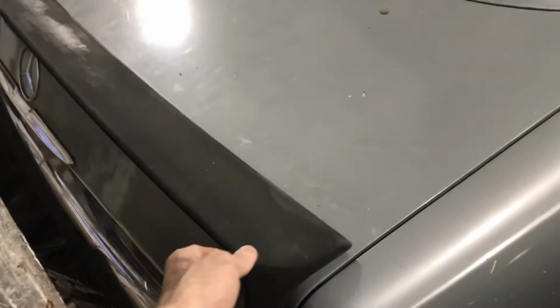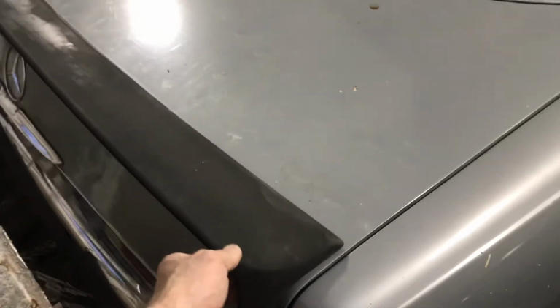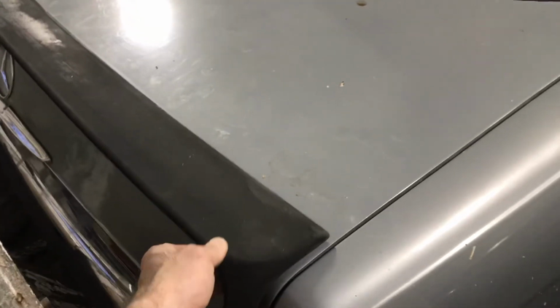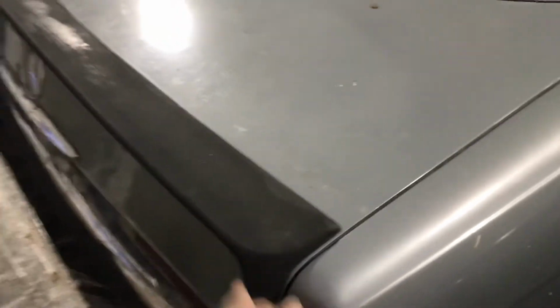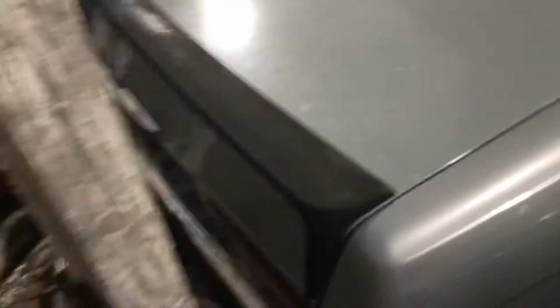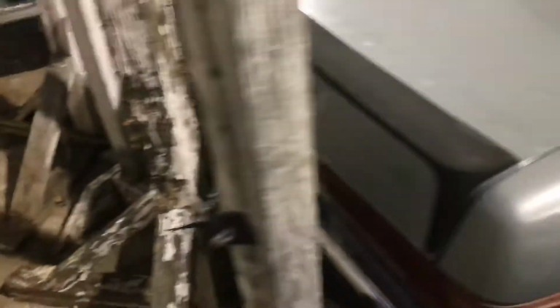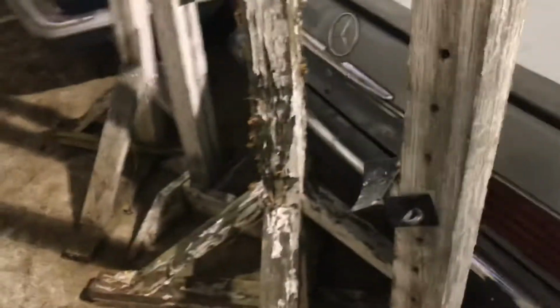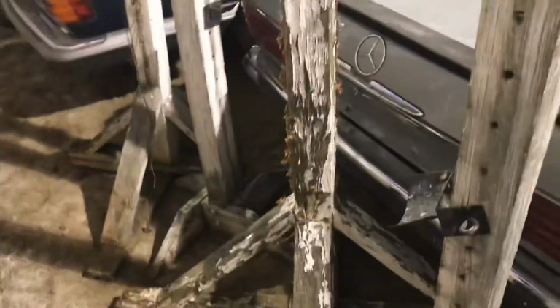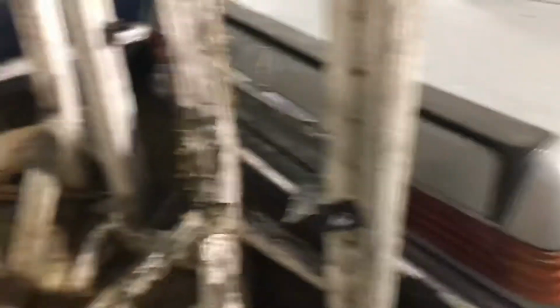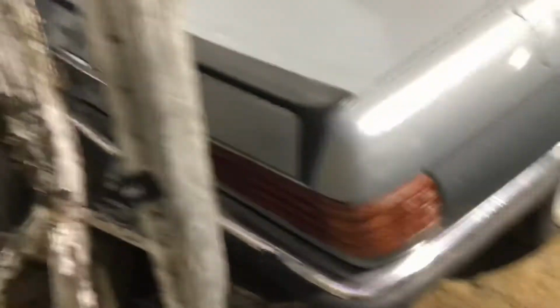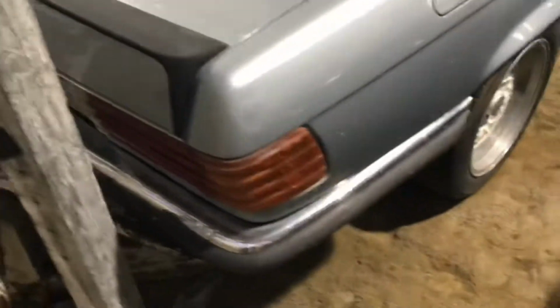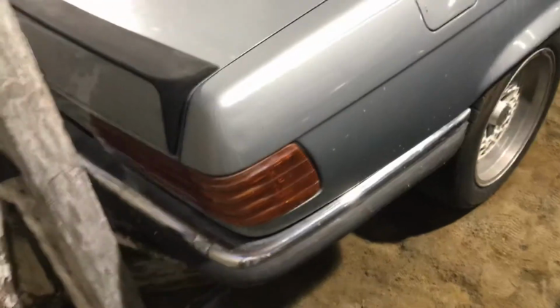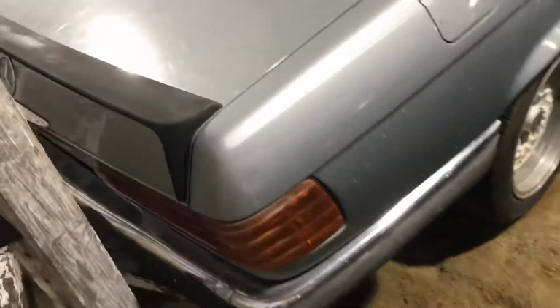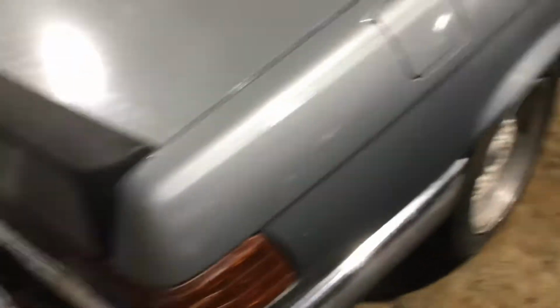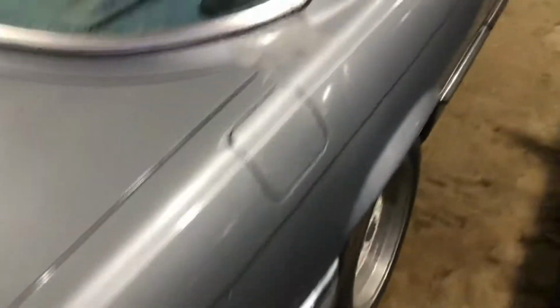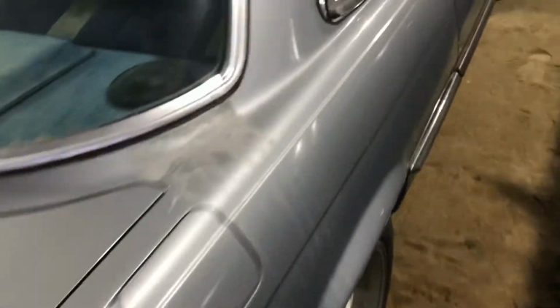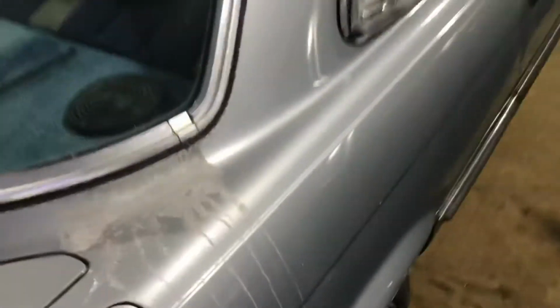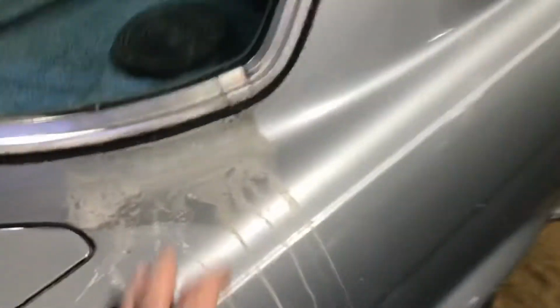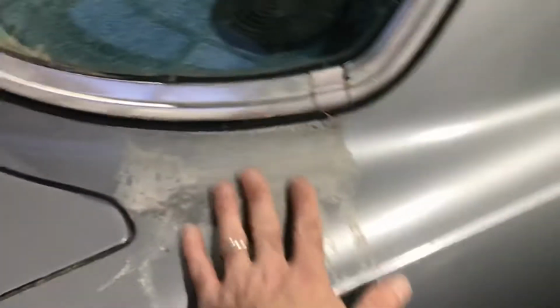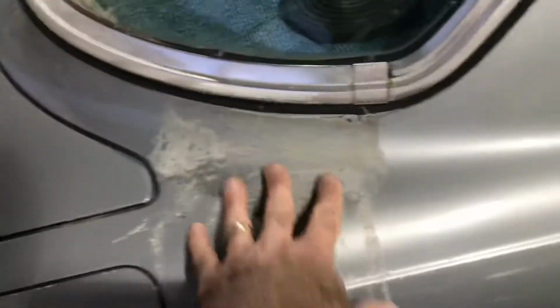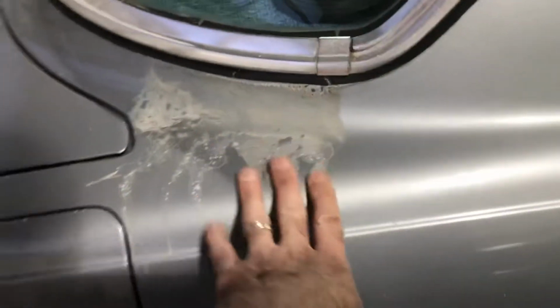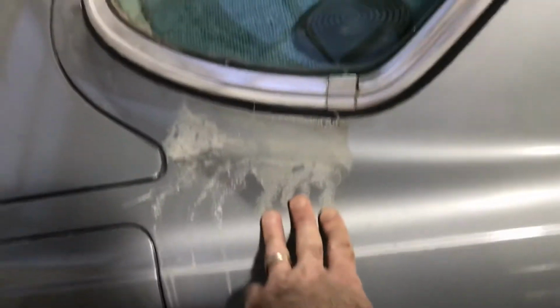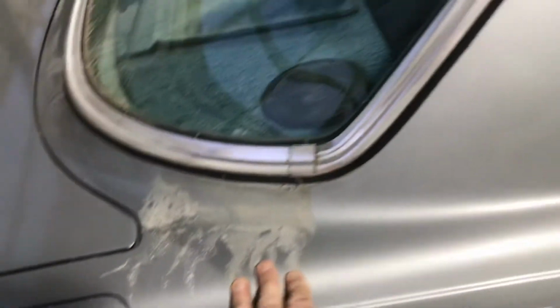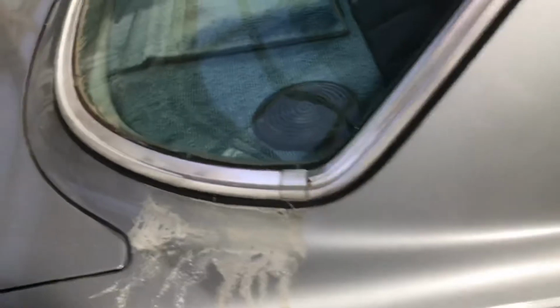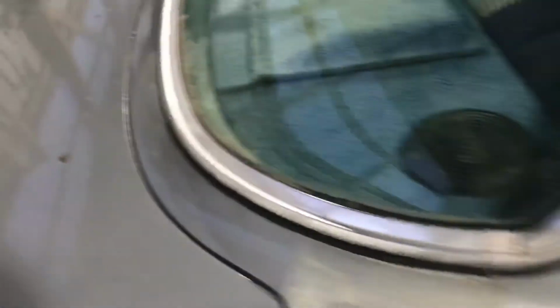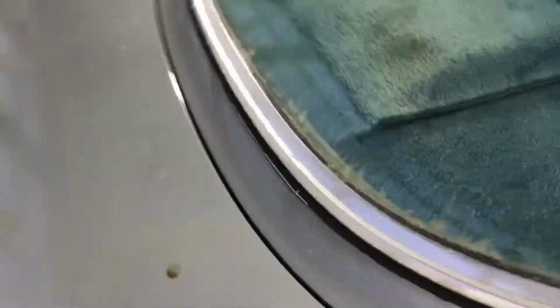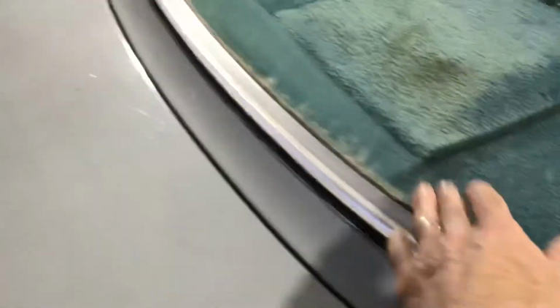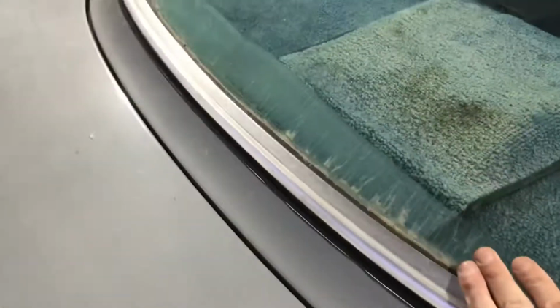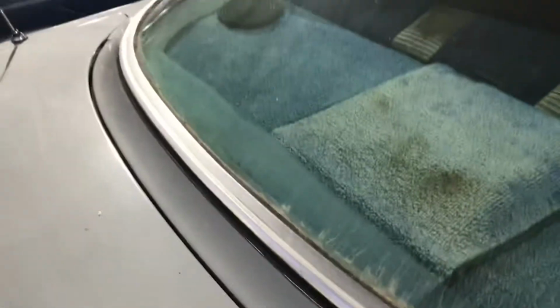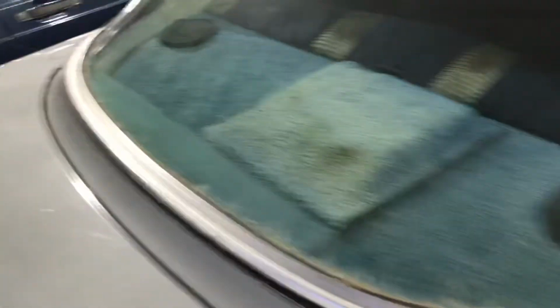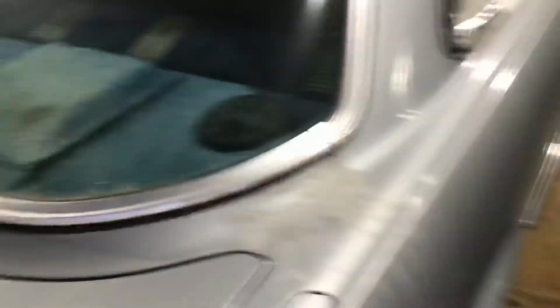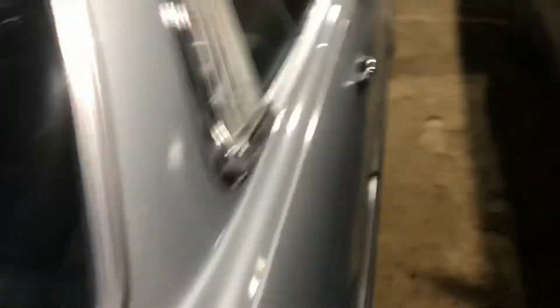This is a 380 SLC Euro. It has a couple of issues — it has bad back glass.